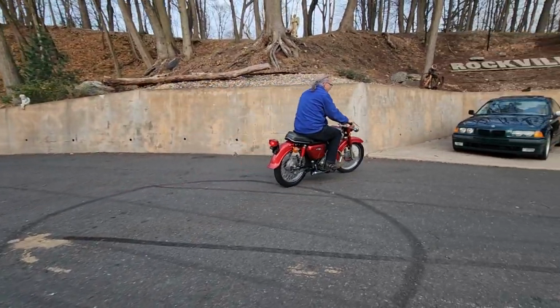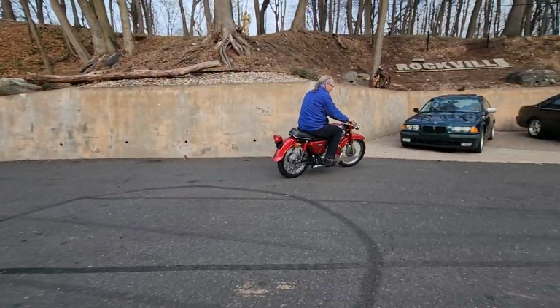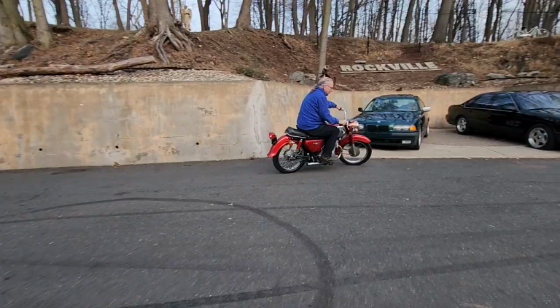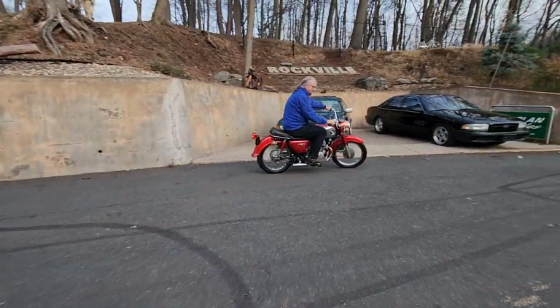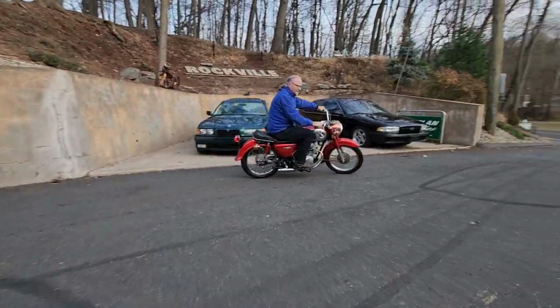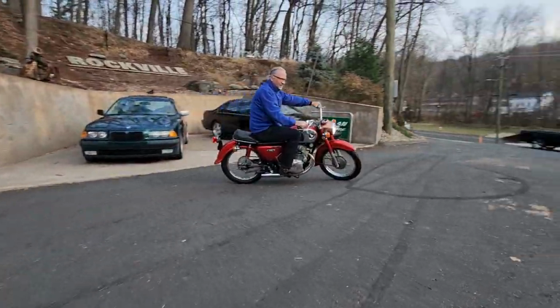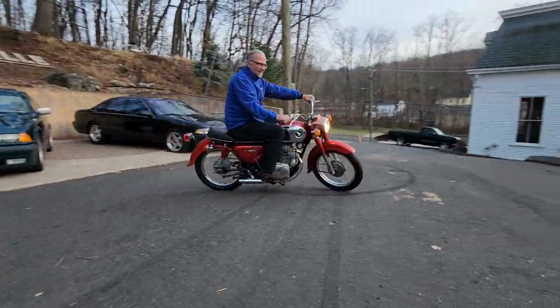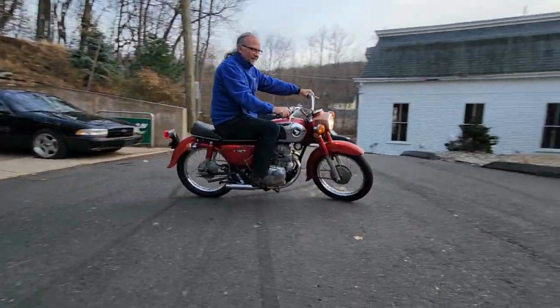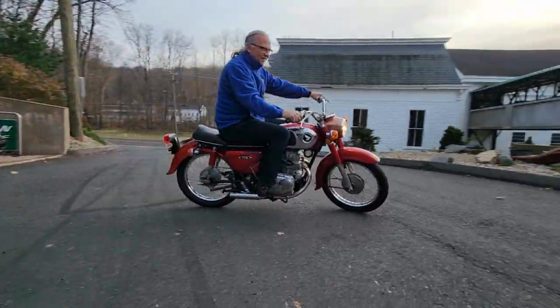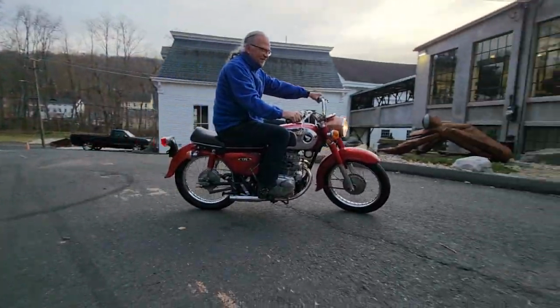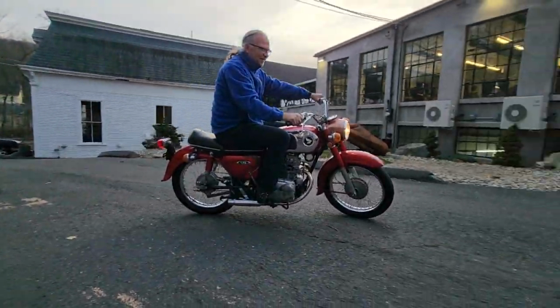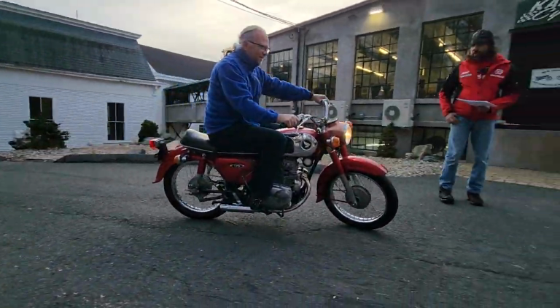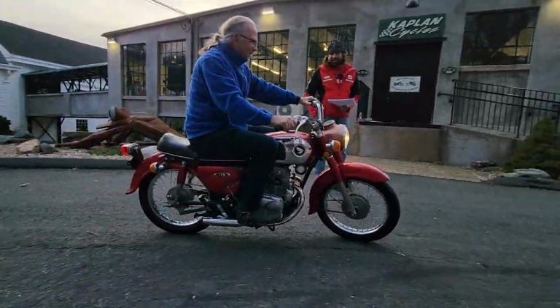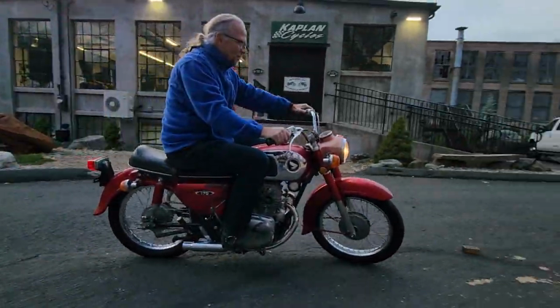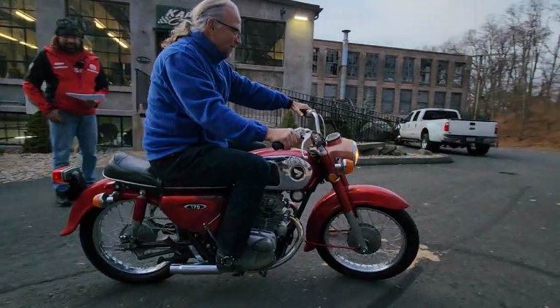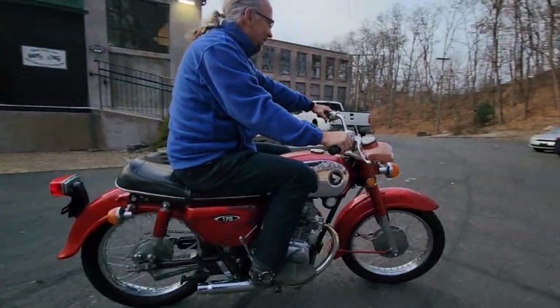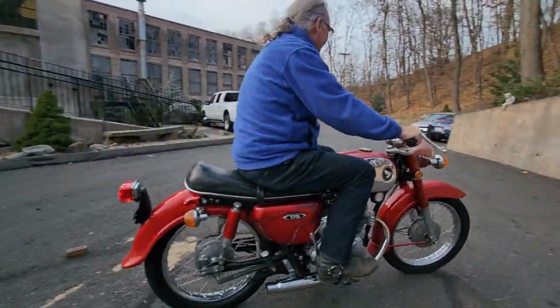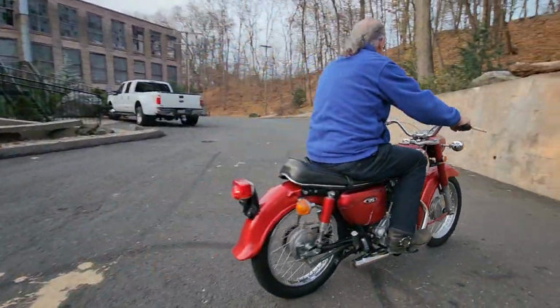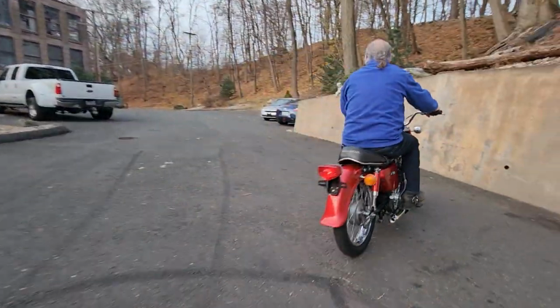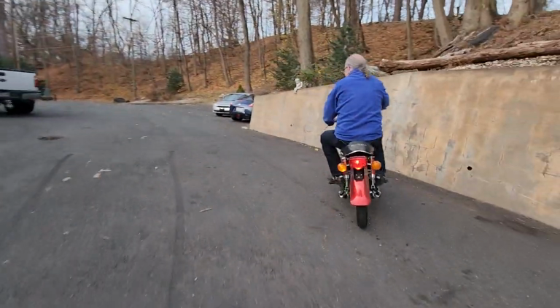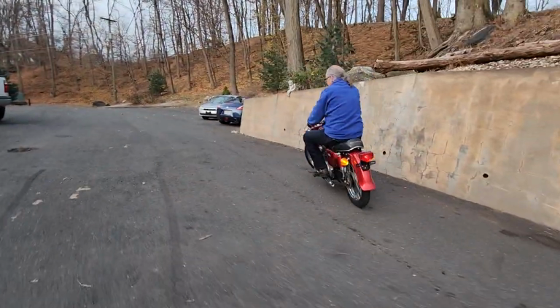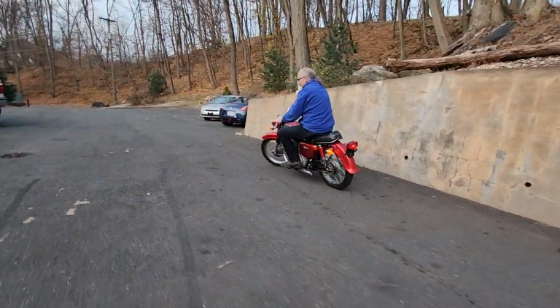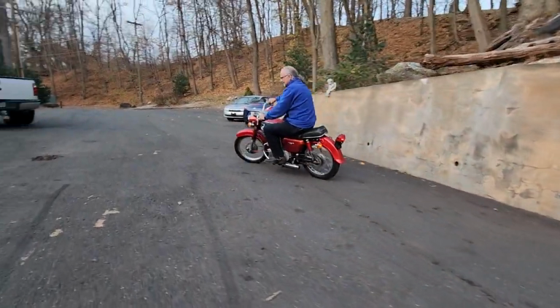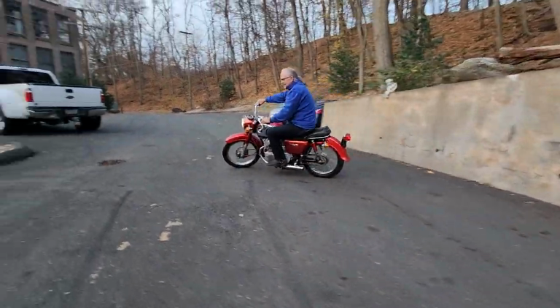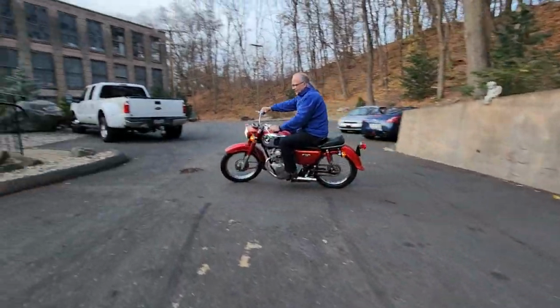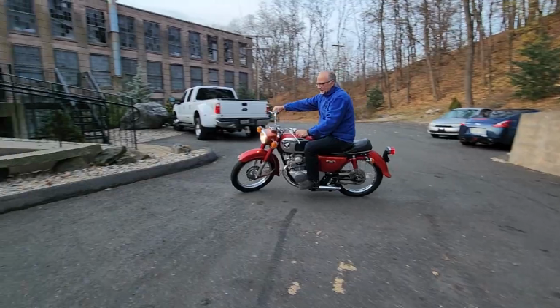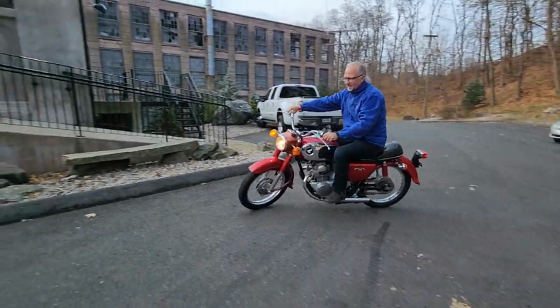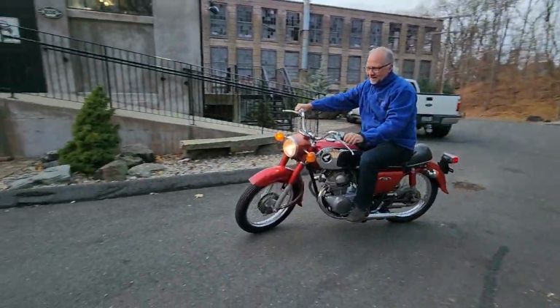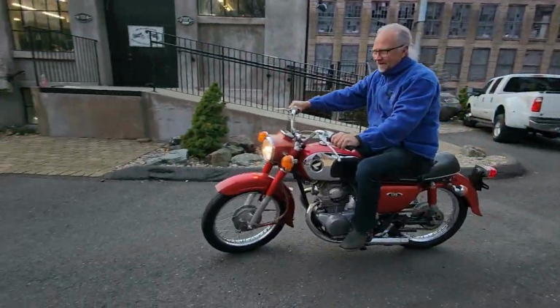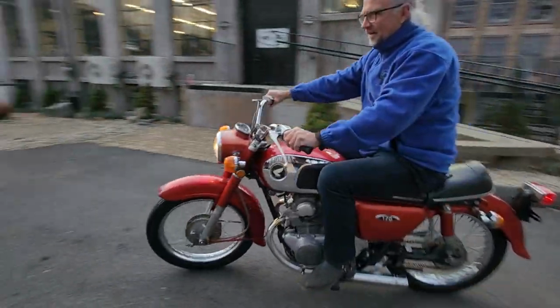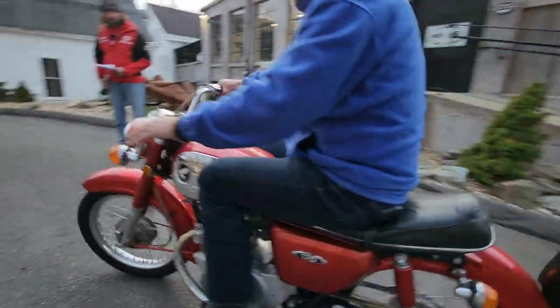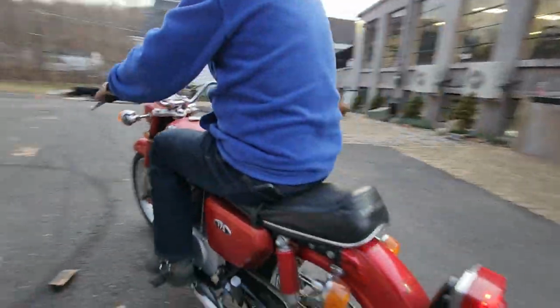It has the center stand and the side stand, the headlight and tail light works. Do the turn signals work? Even the turn signals work. Typical Honda quality, huh? Tail light too — 56 years old. And the horn — oh my god.